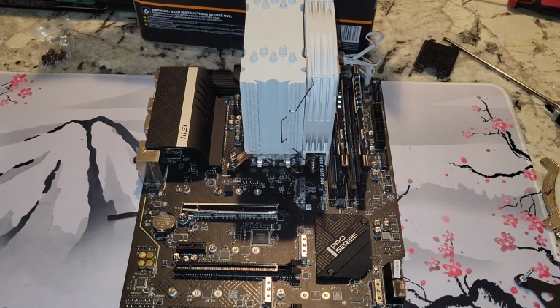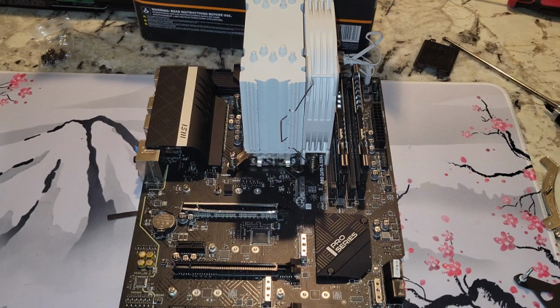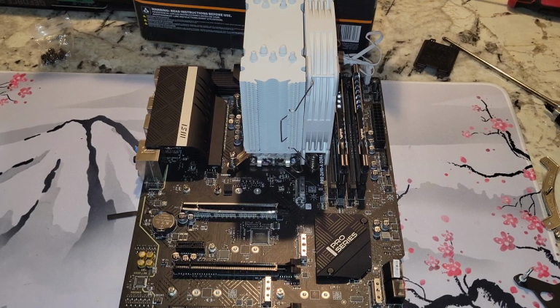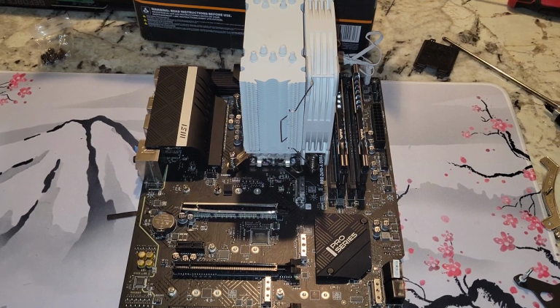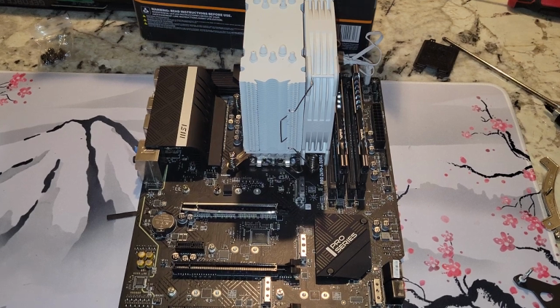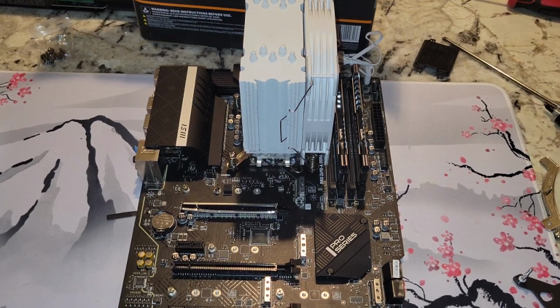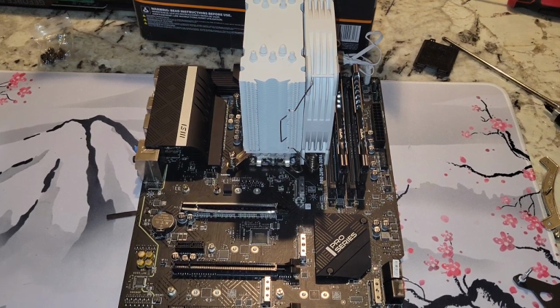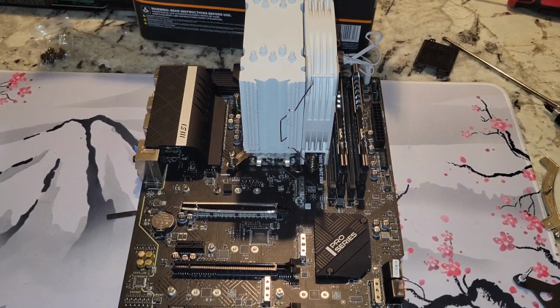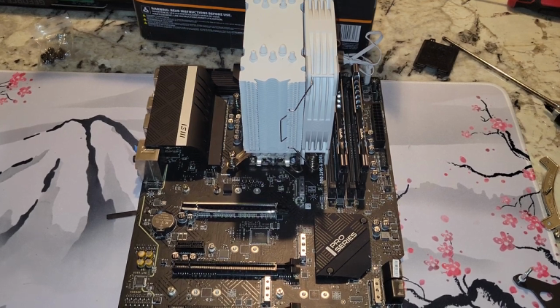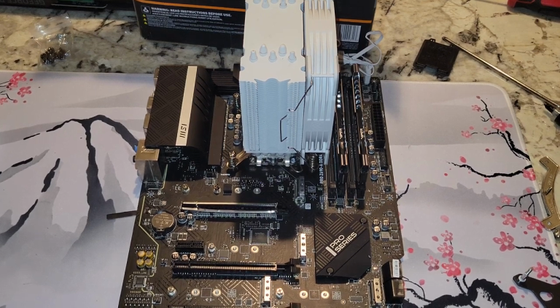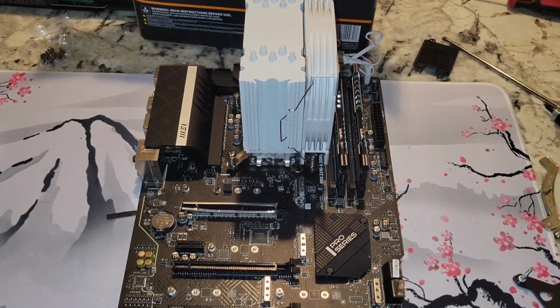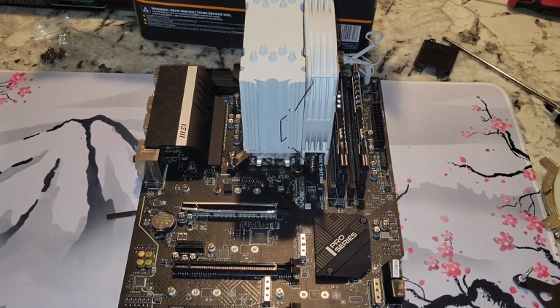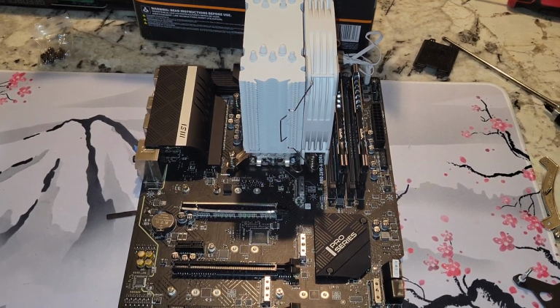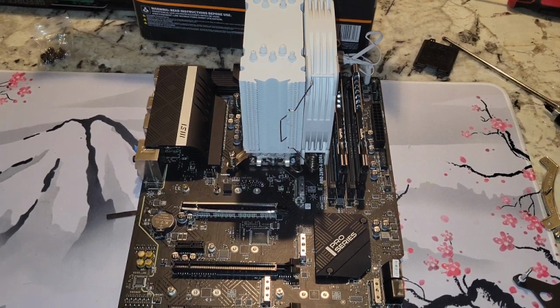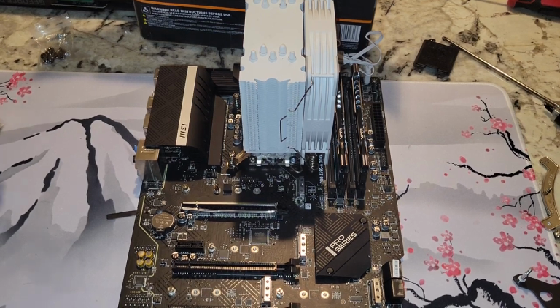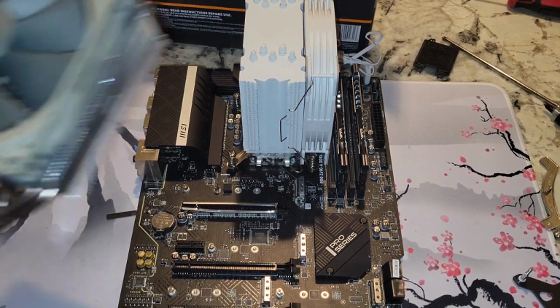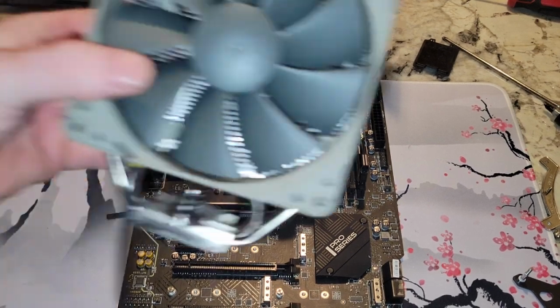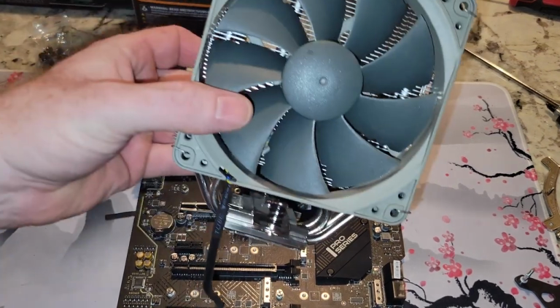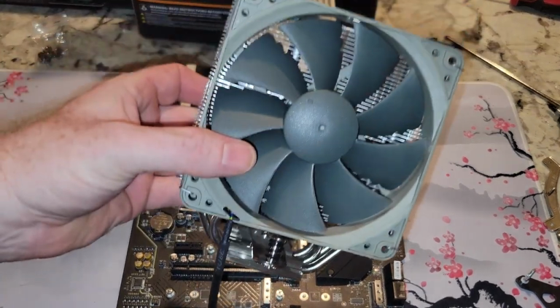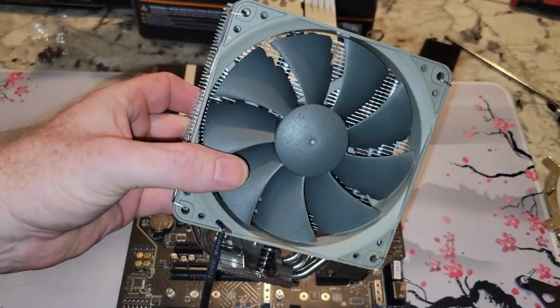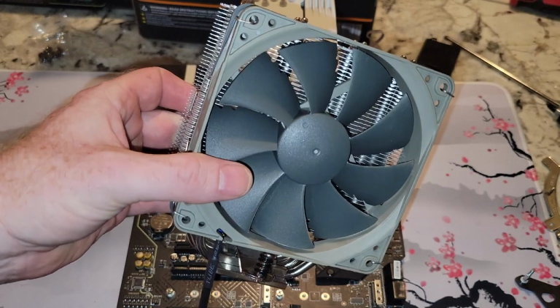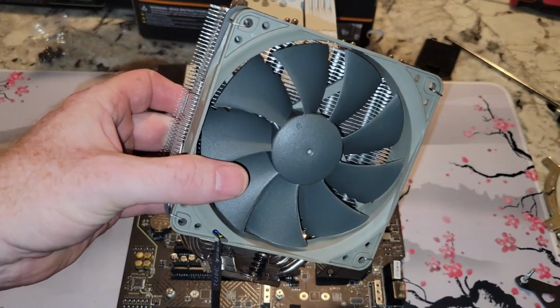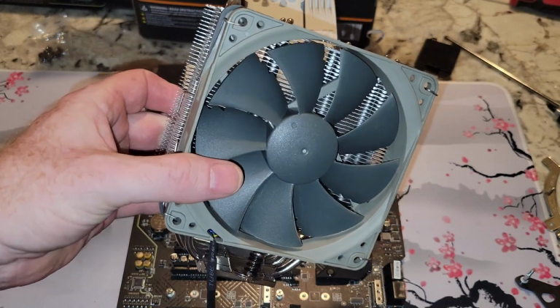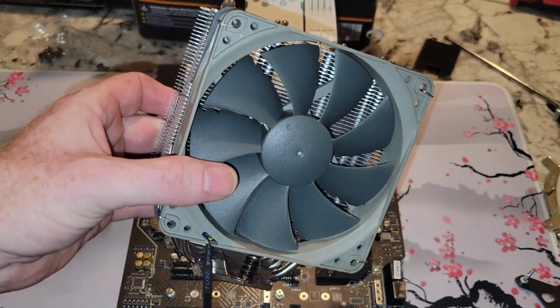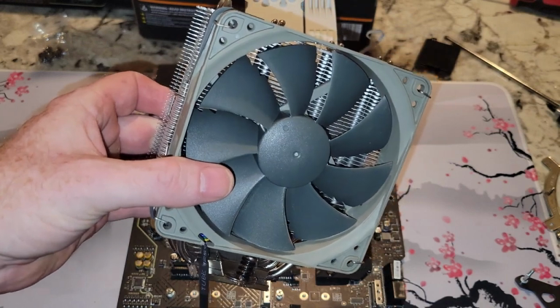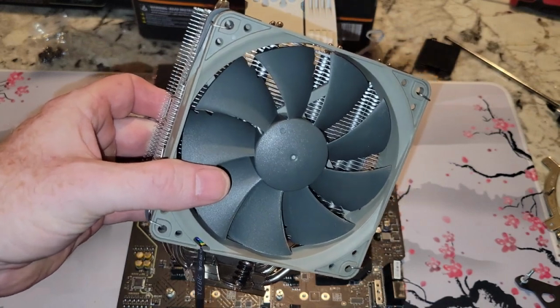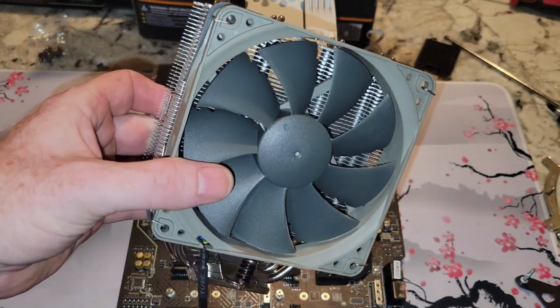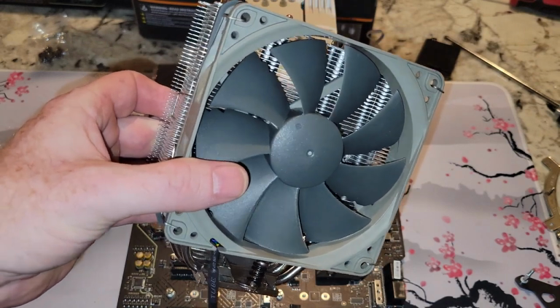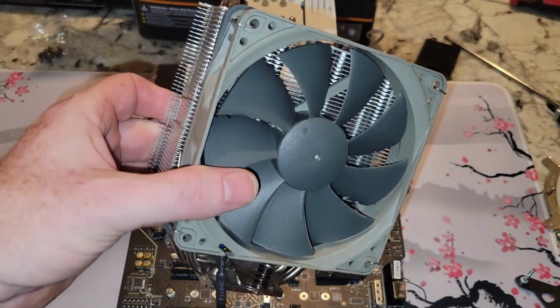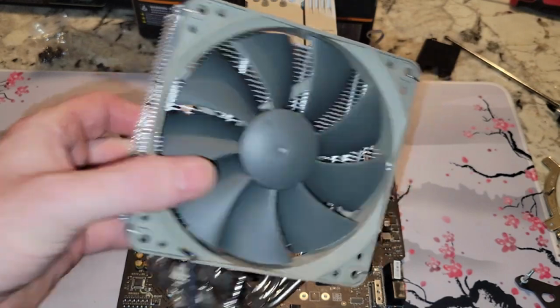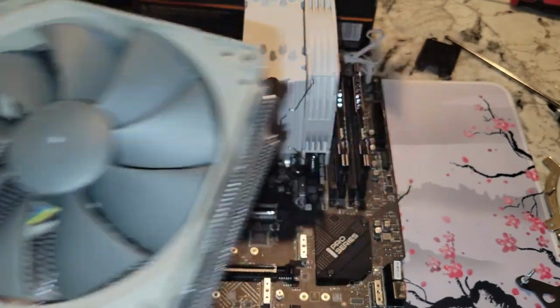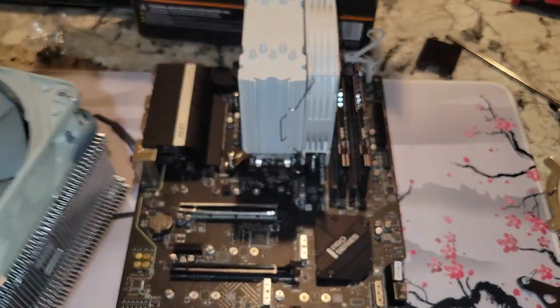Alright YouTubers, this video is going to replace the VTru V5 with the Noctua NH-U12S Redux model.